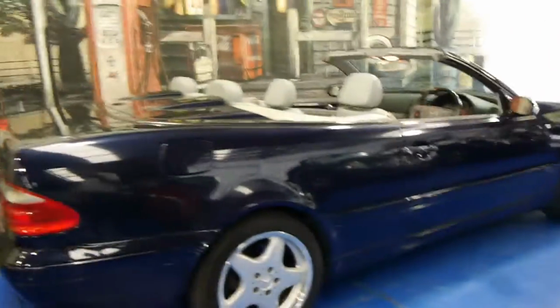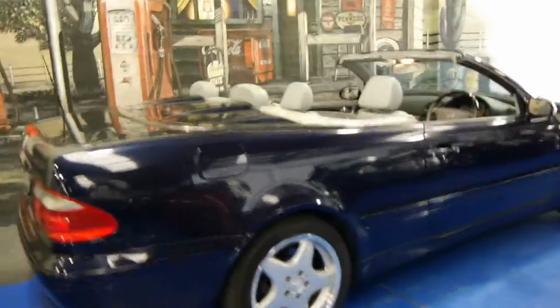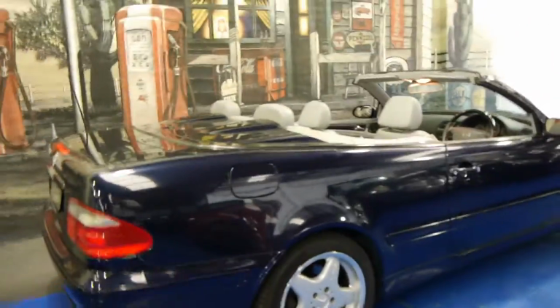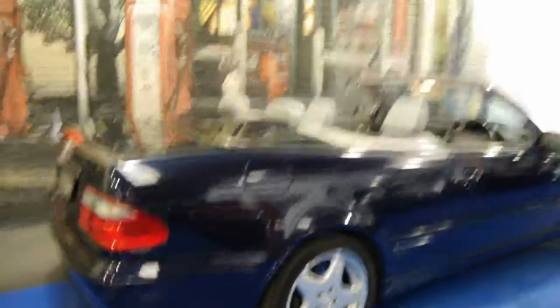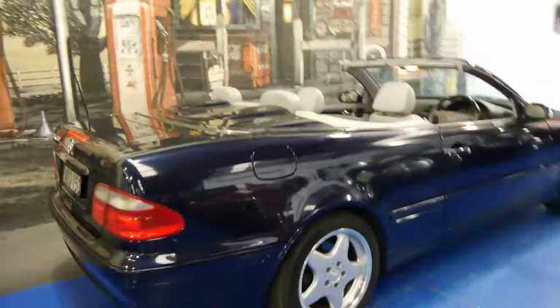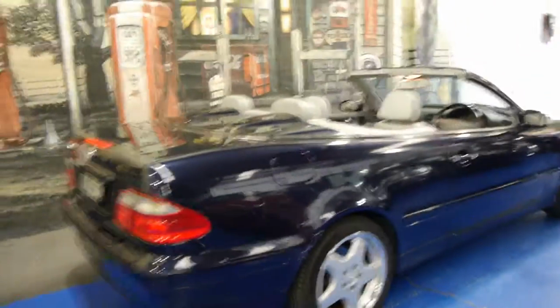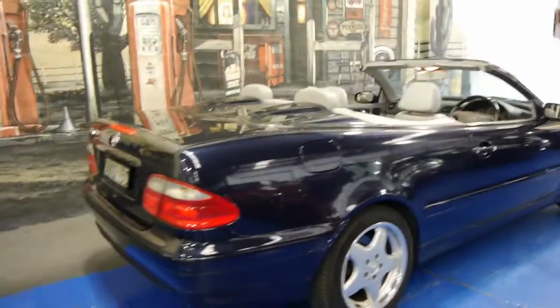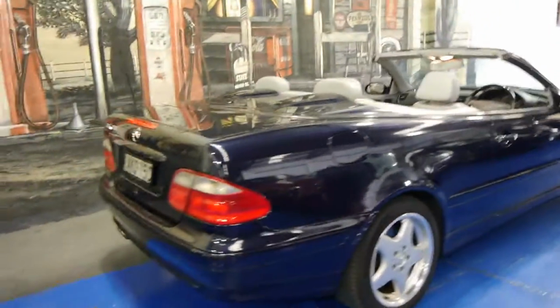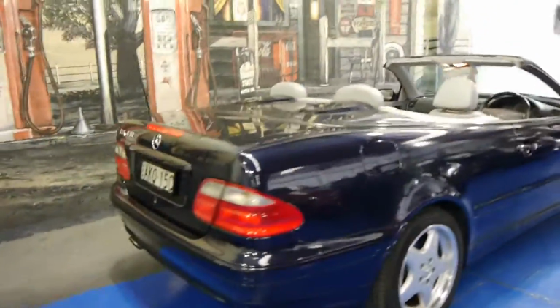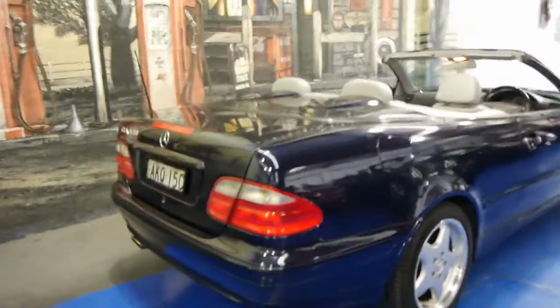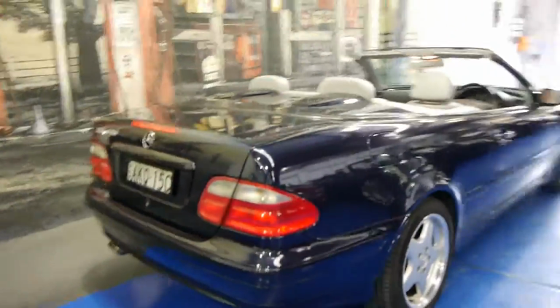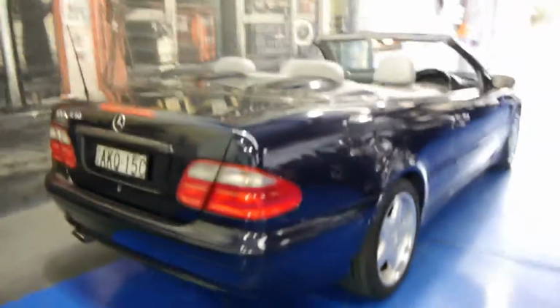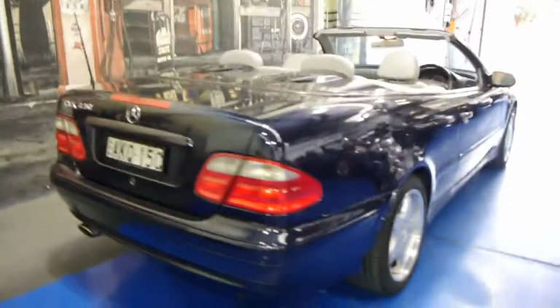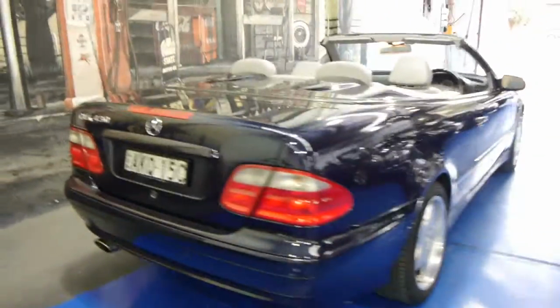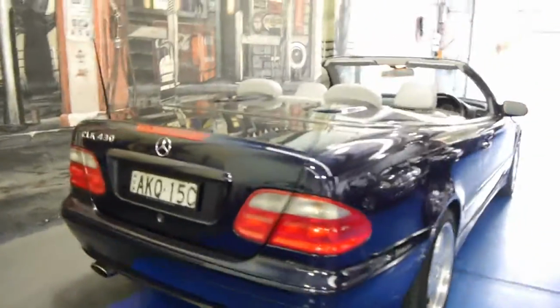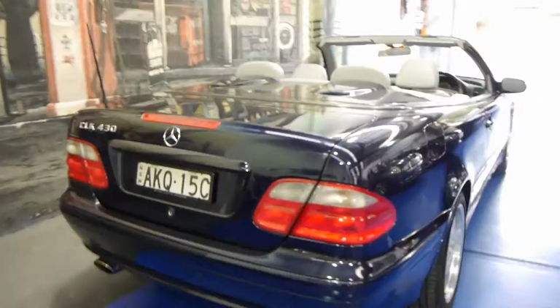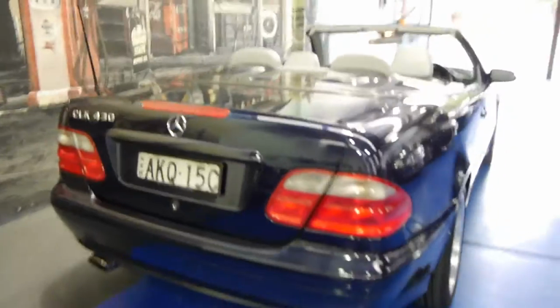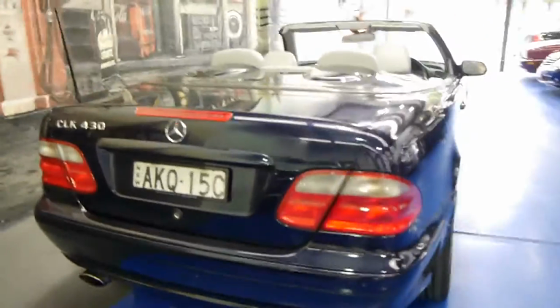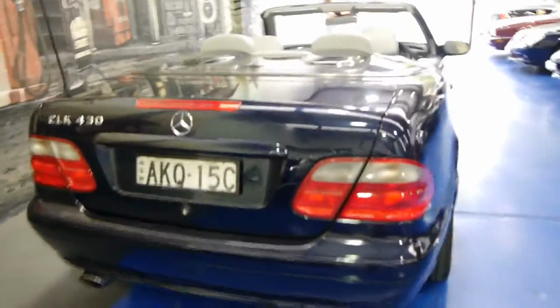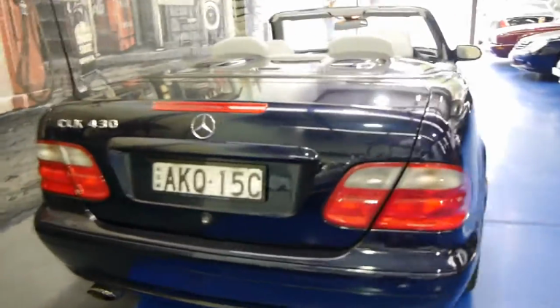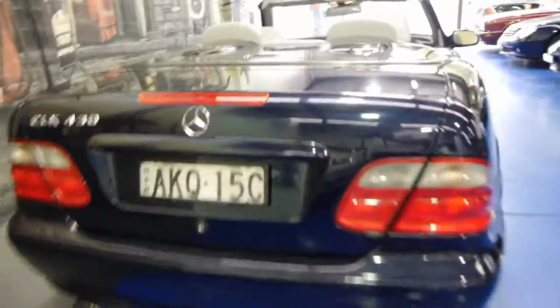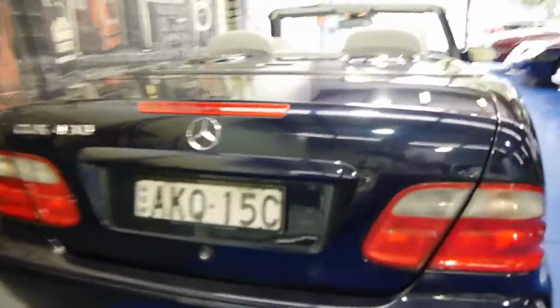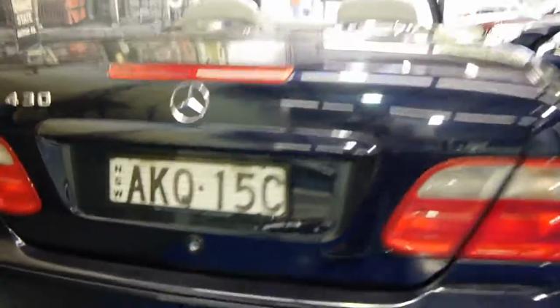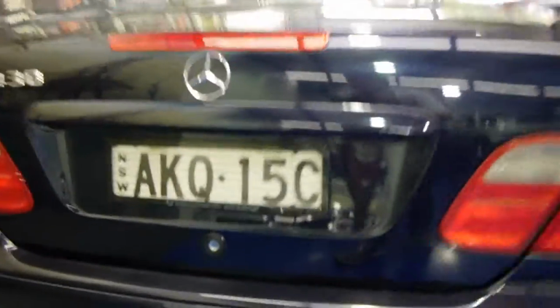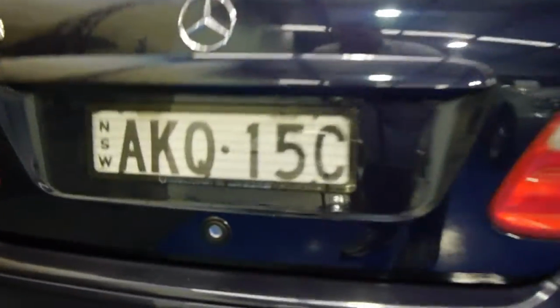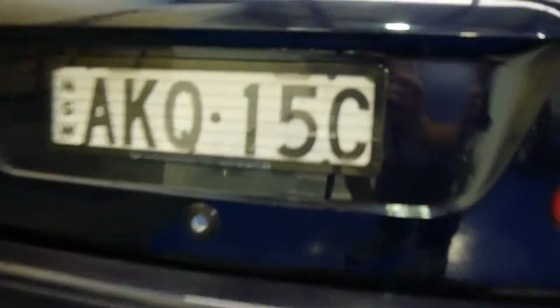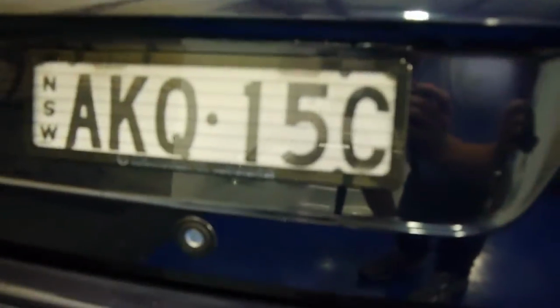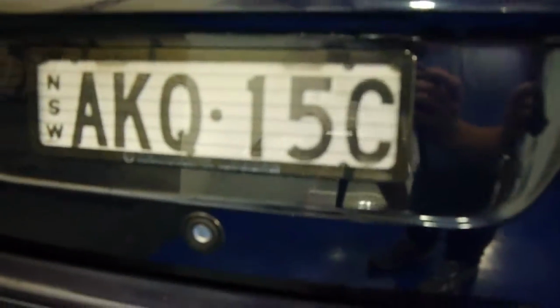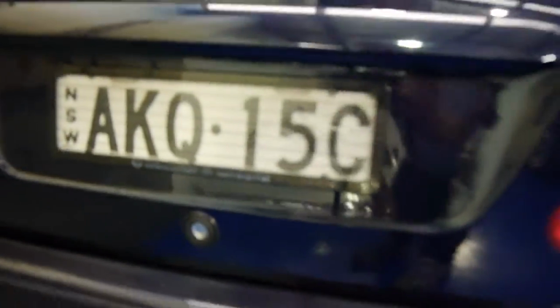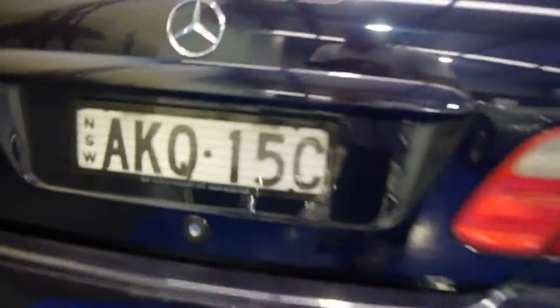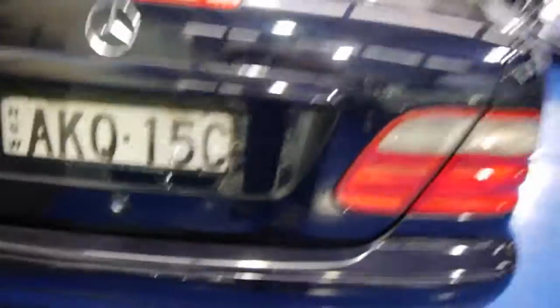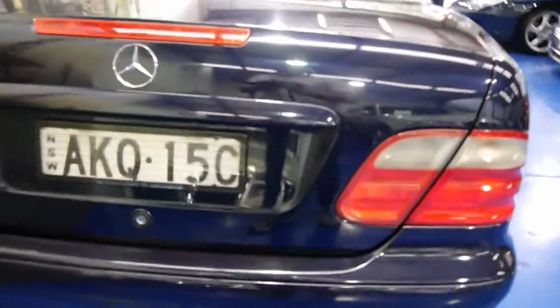These were seriously expensive cars when they were new. It does look like it's got the original number plates from new. In fact, they look like the original McIntosh plate frames from new as well, which is amazing.